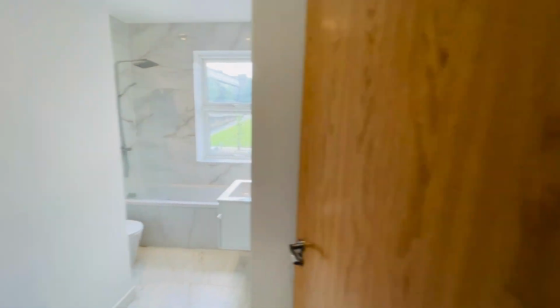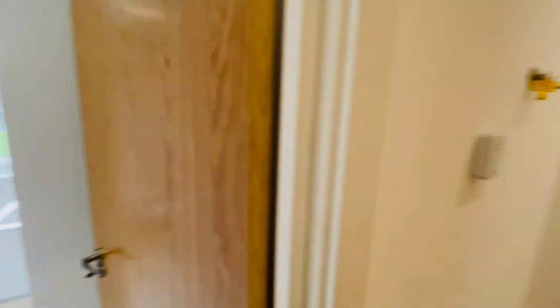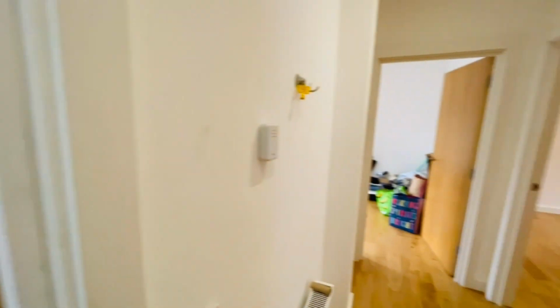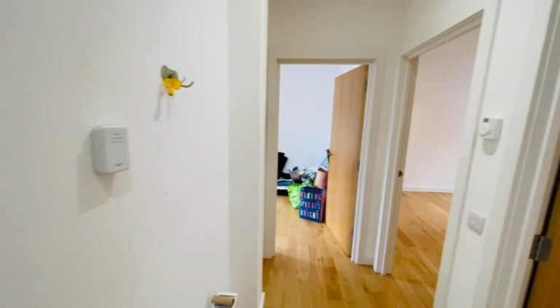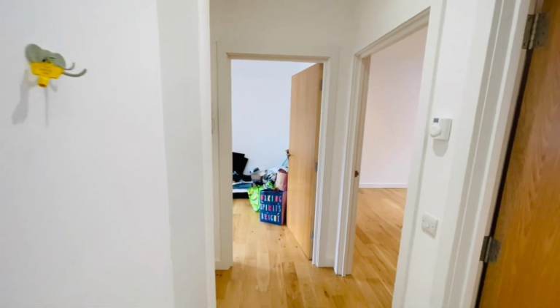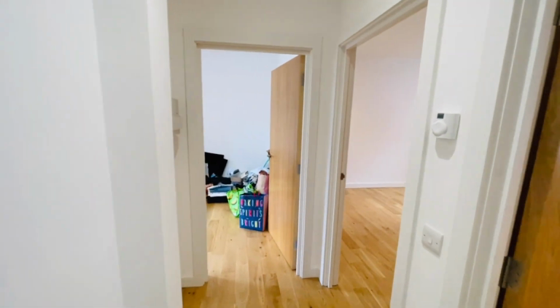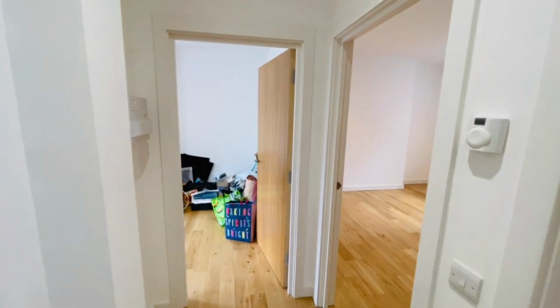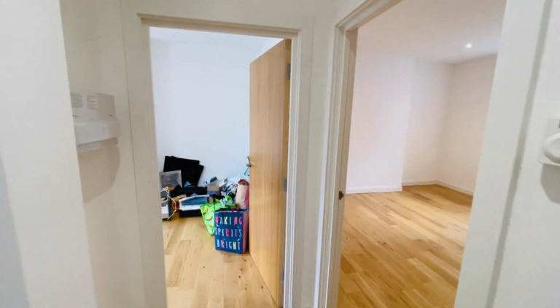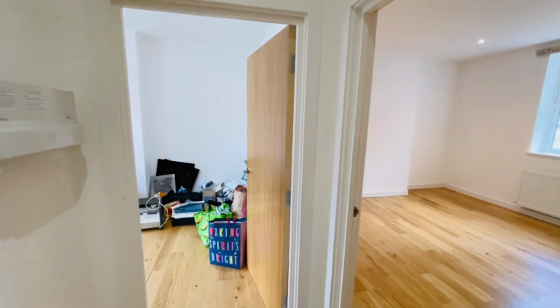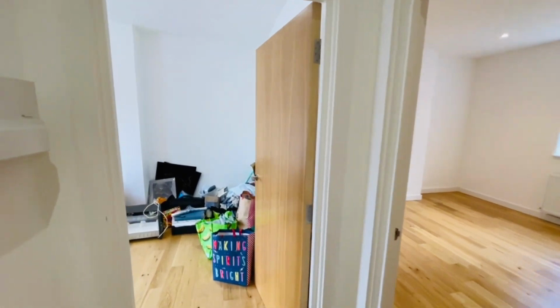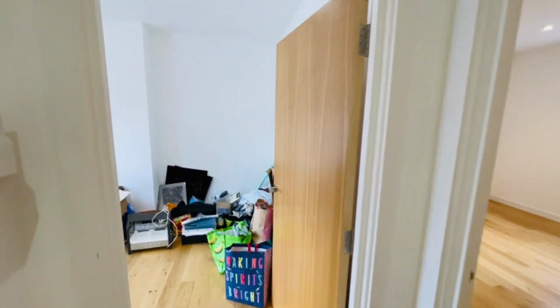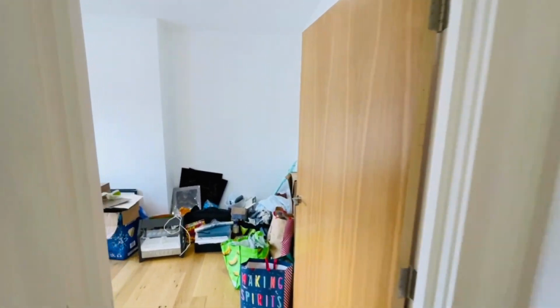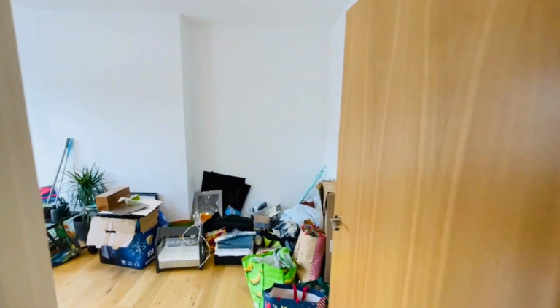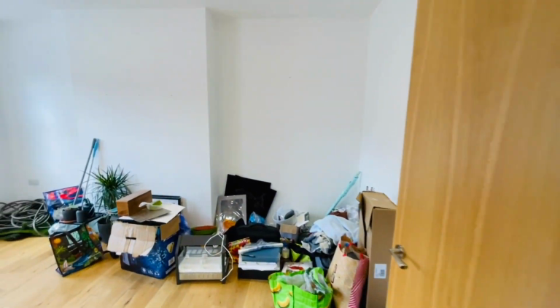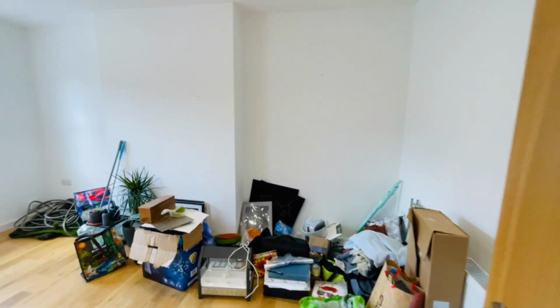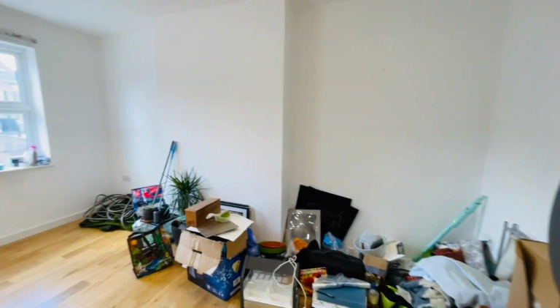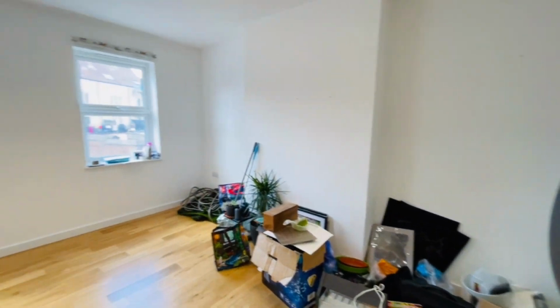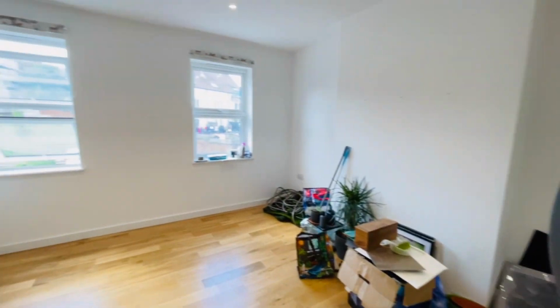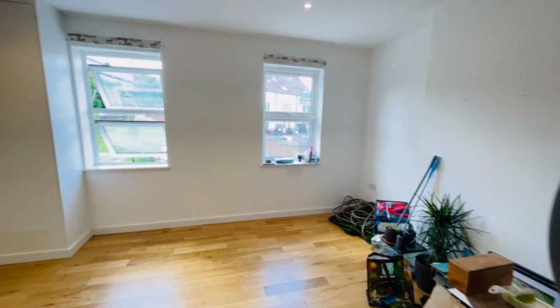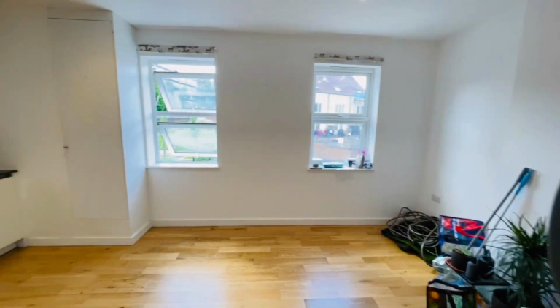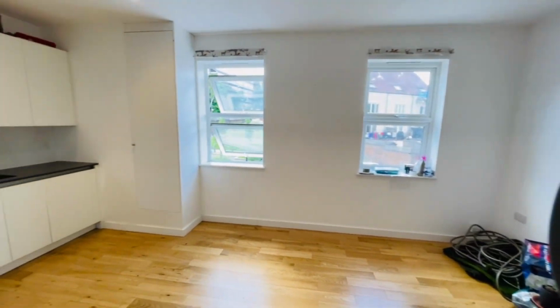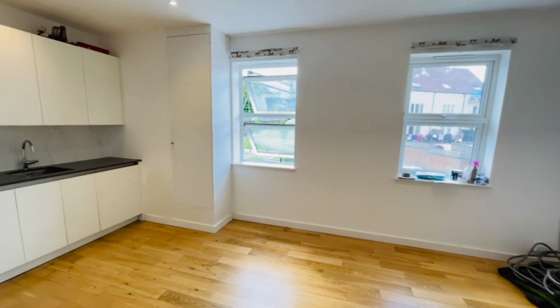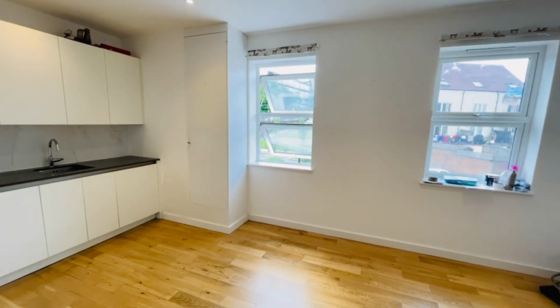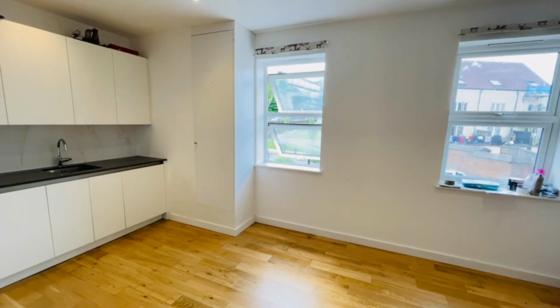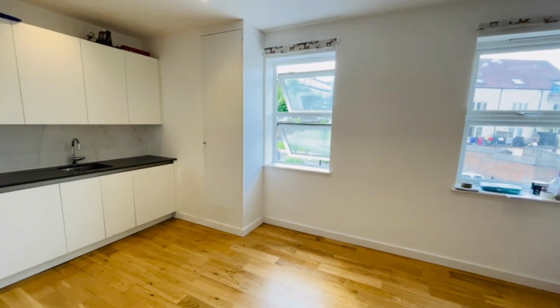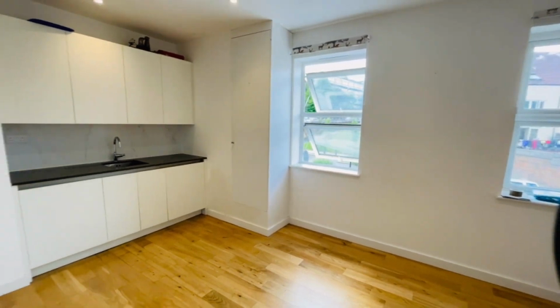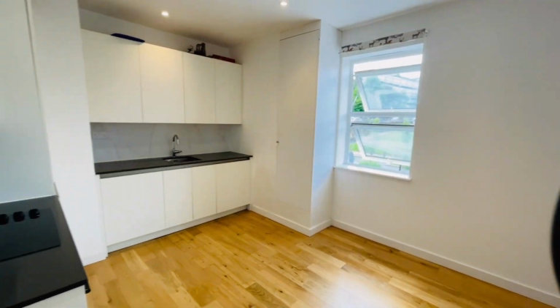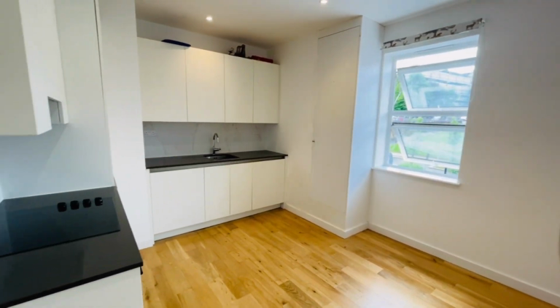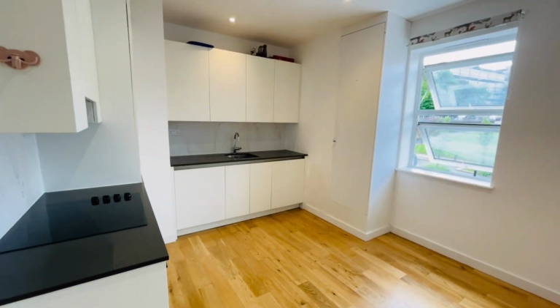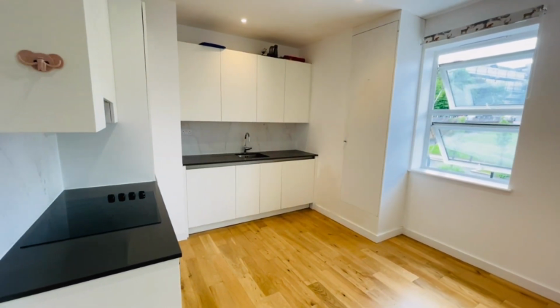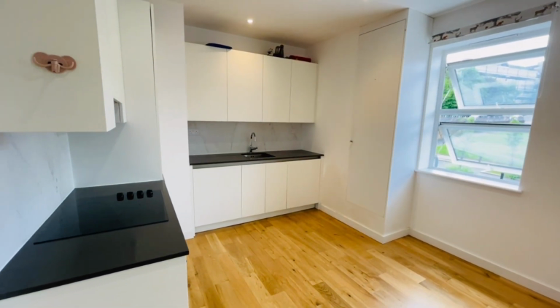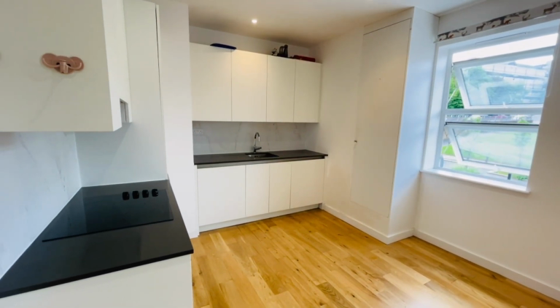That's pretty much the end of the tour. I hope you've enjoyed walking around with me. It's Beaumont Gibbs Estate Agents — if you'd like to arrange a viewing, please call us on 0208 319 7600. Many thanks for watching.